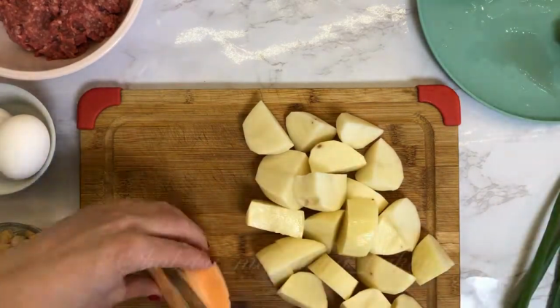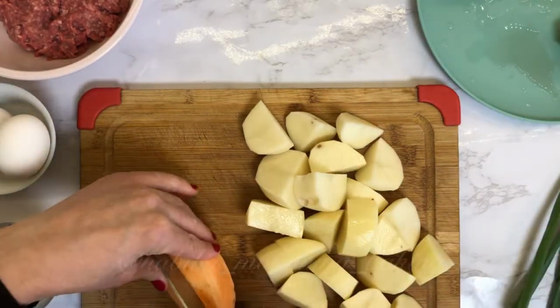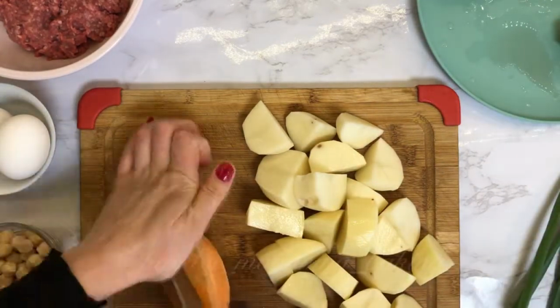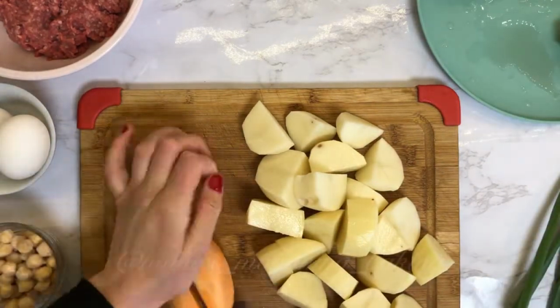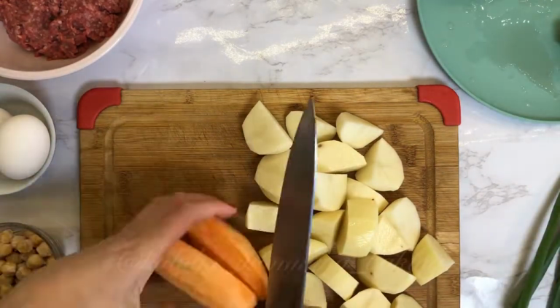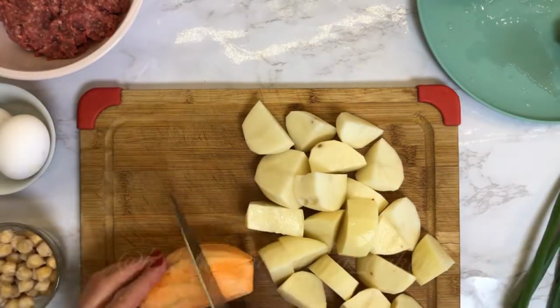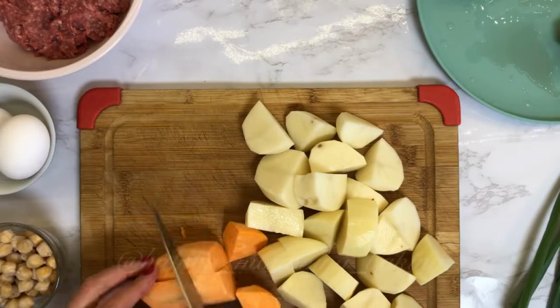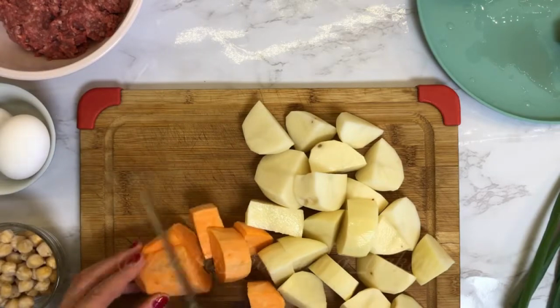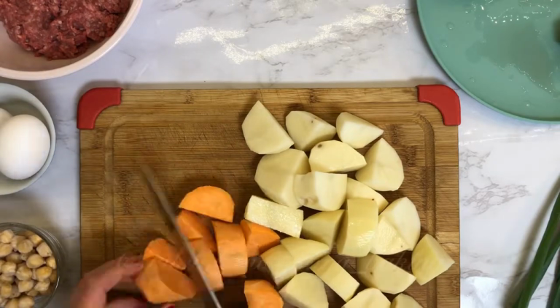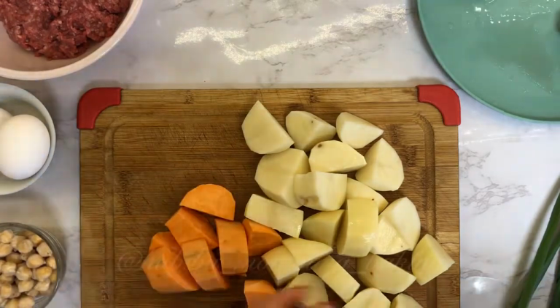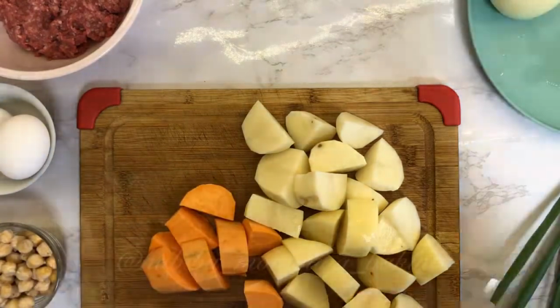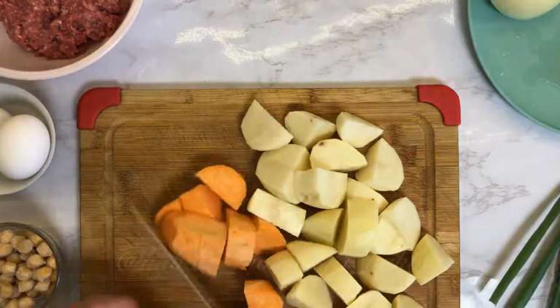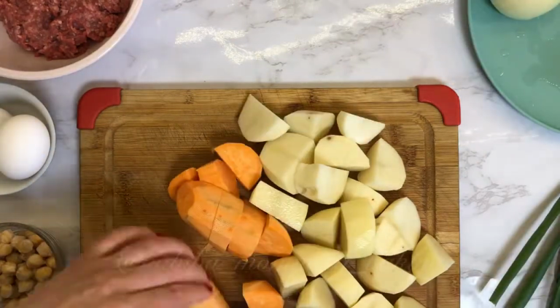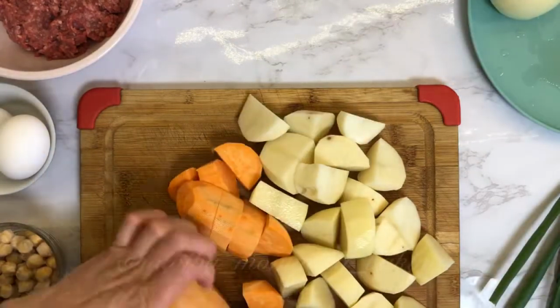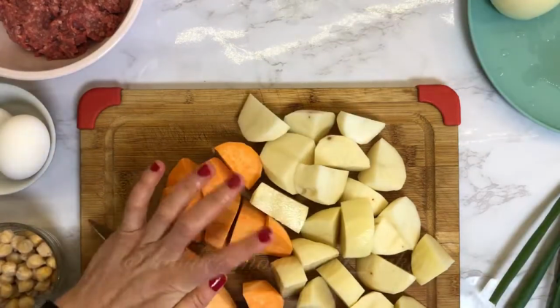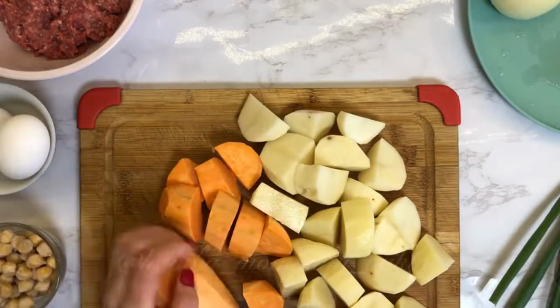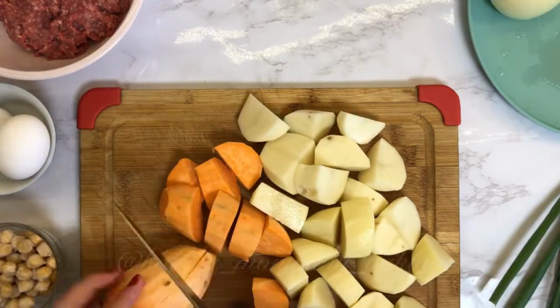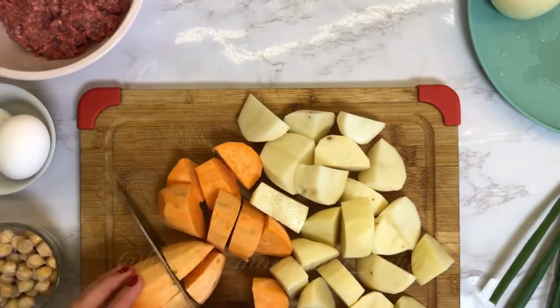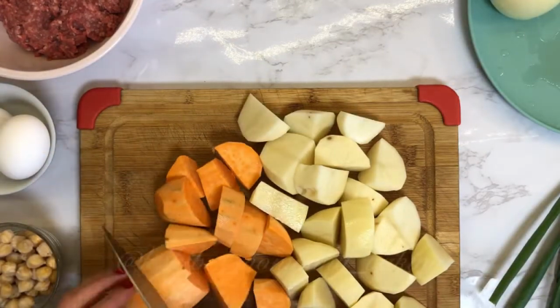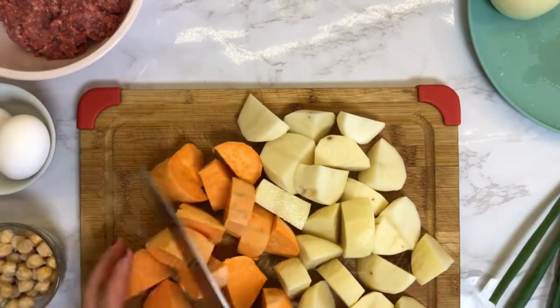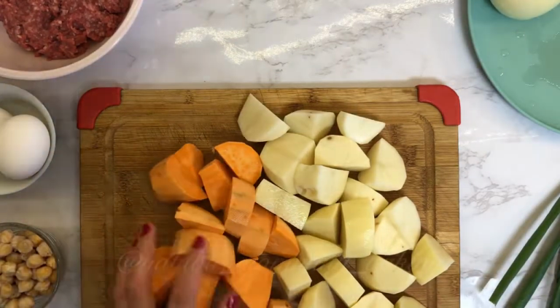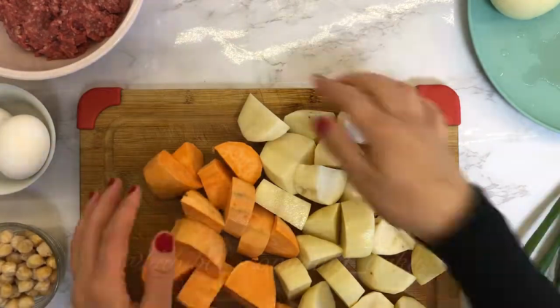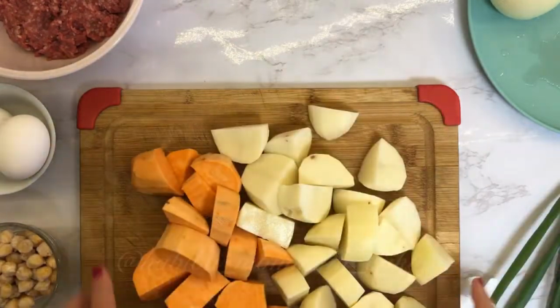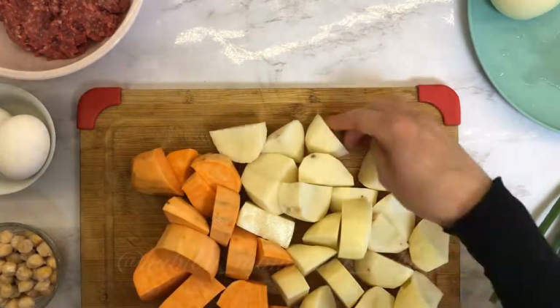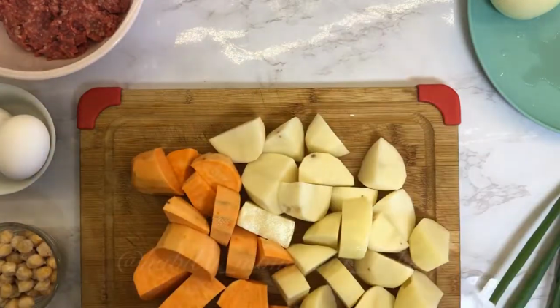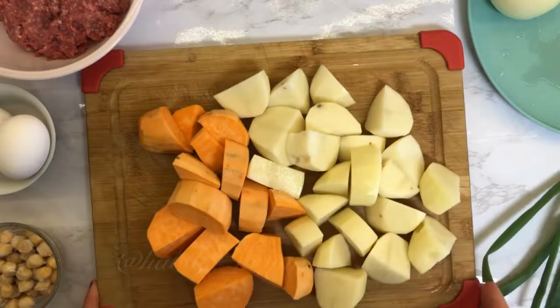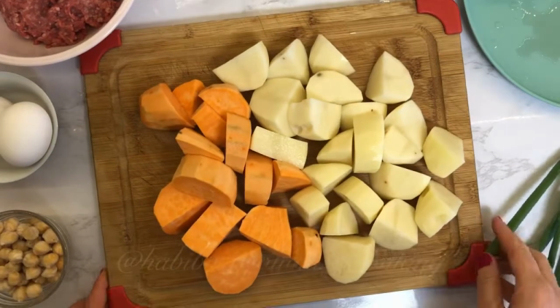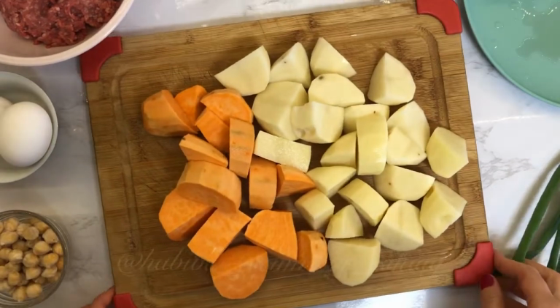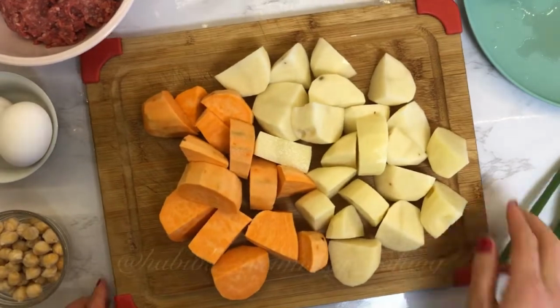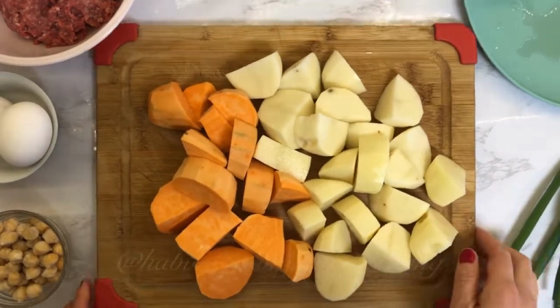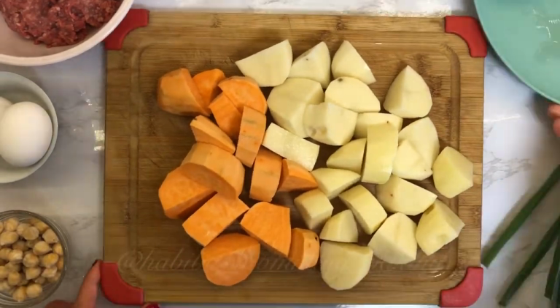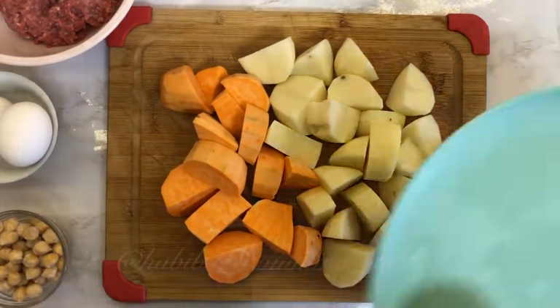Sweet potatoes are completely optional. If you love them, you can add them. If not, just go with normal potatoes.